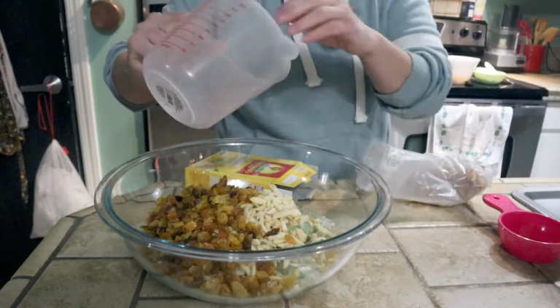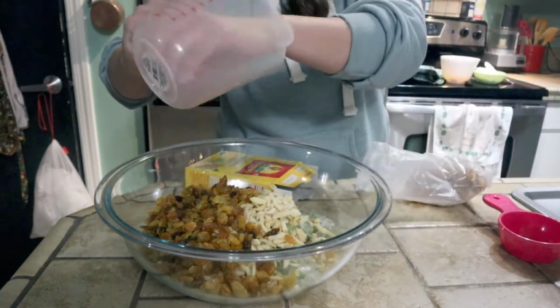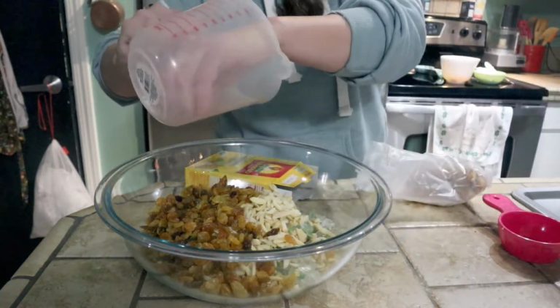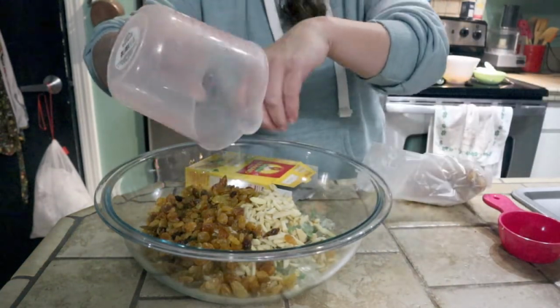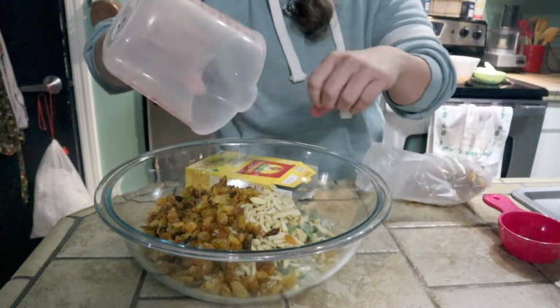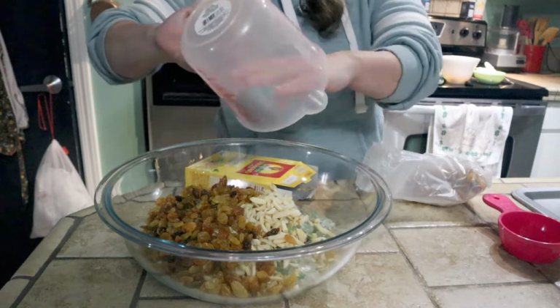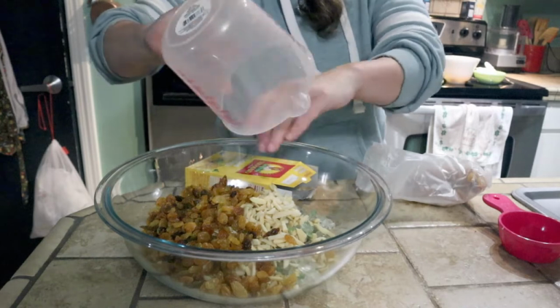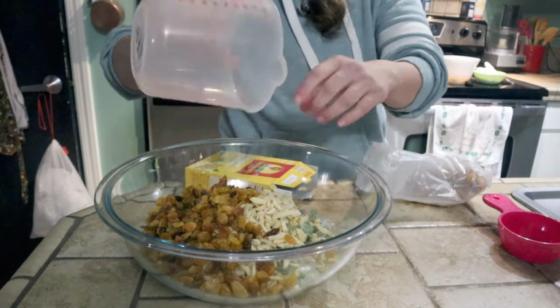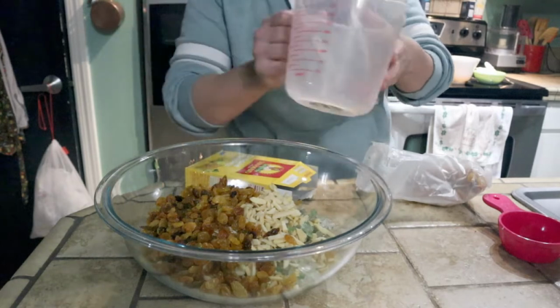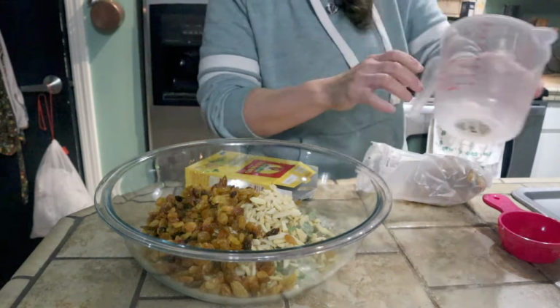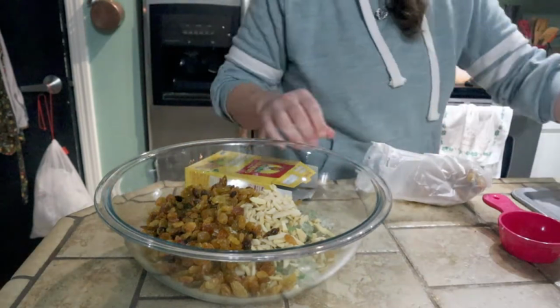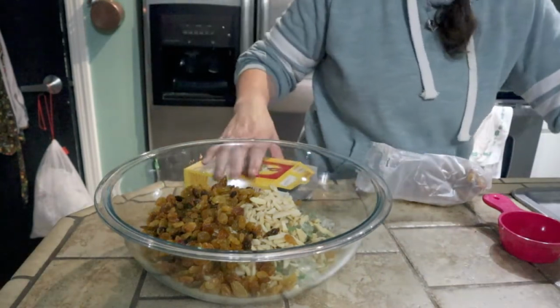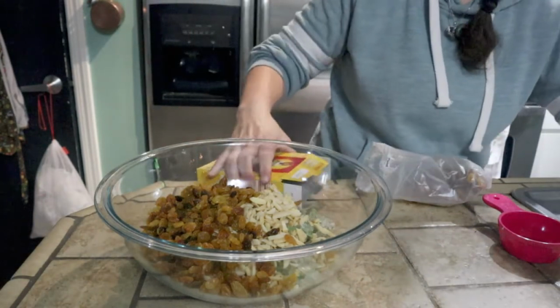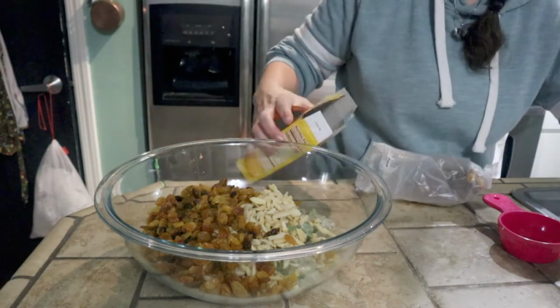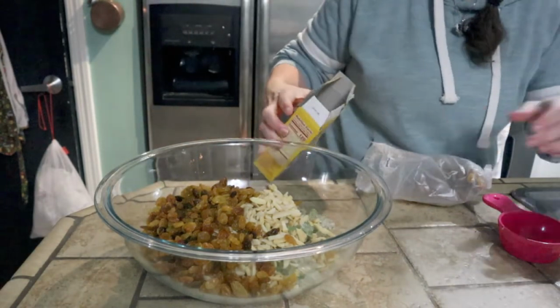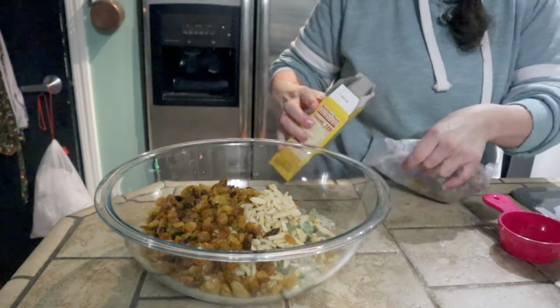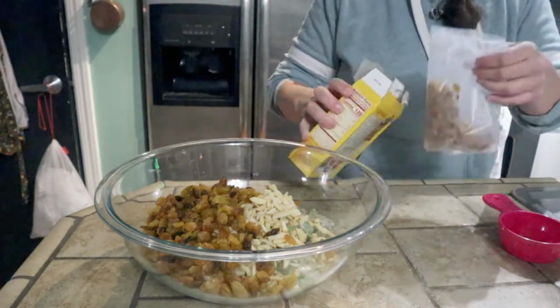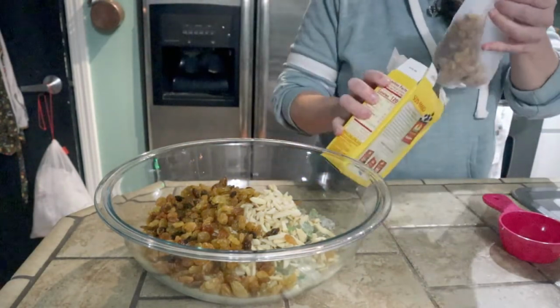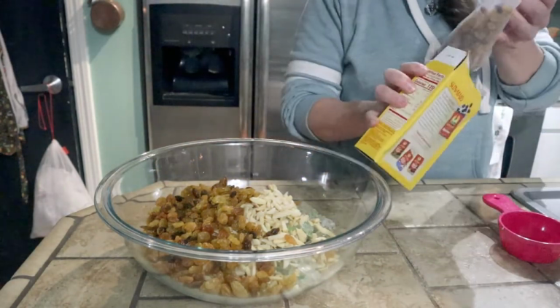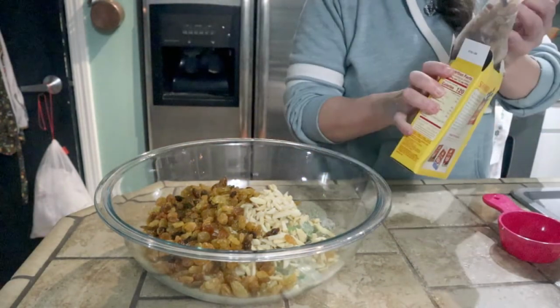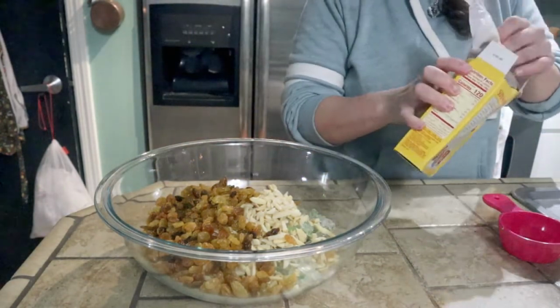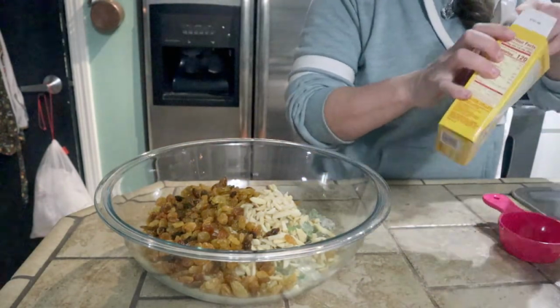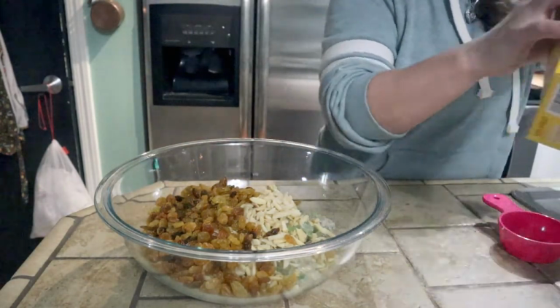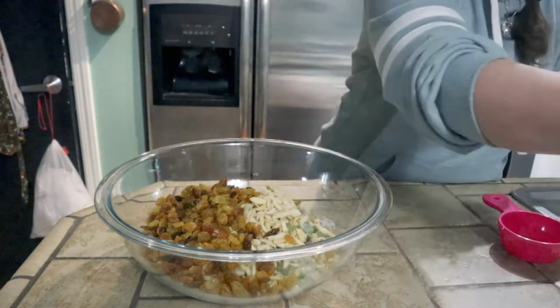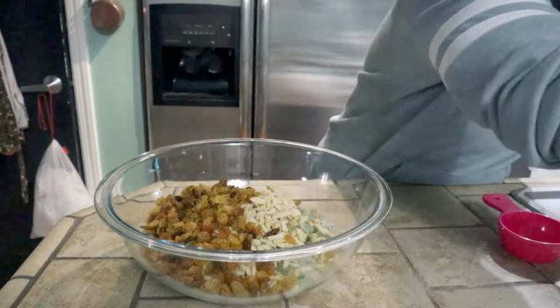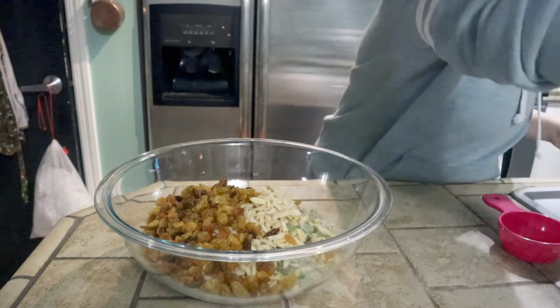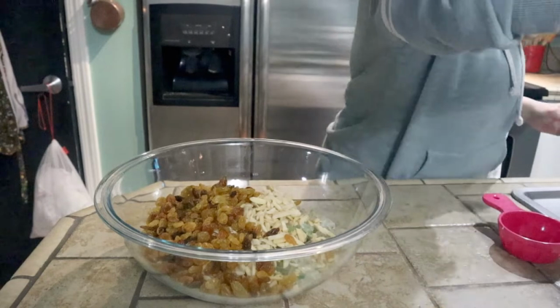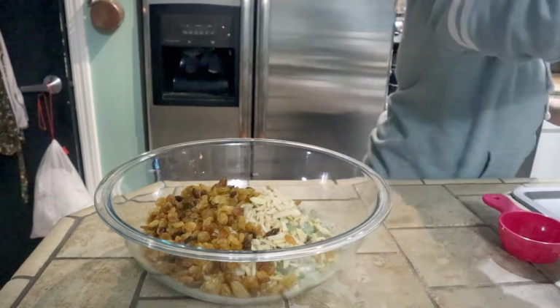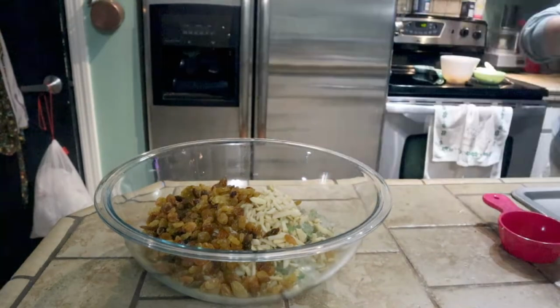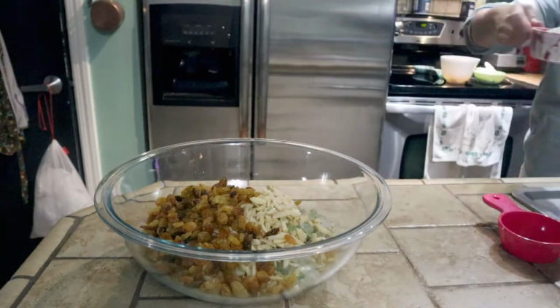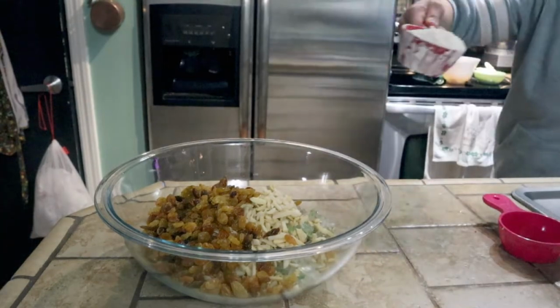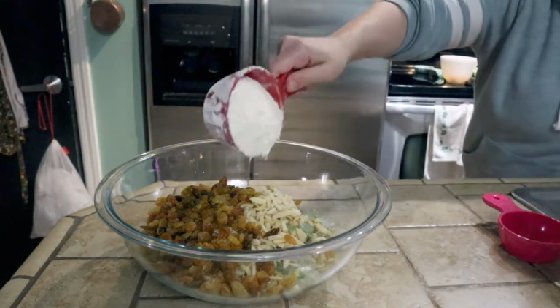It's a lot of candied fruit, raisins, and nuts in this, so I'm very excited. I think it's going to be delicious.